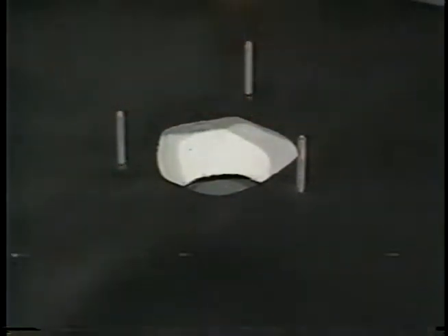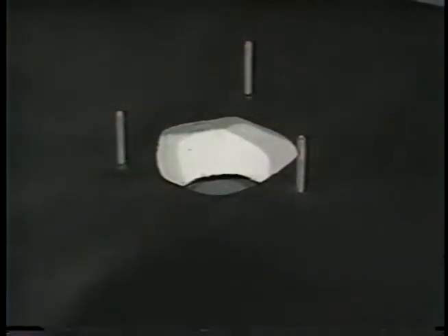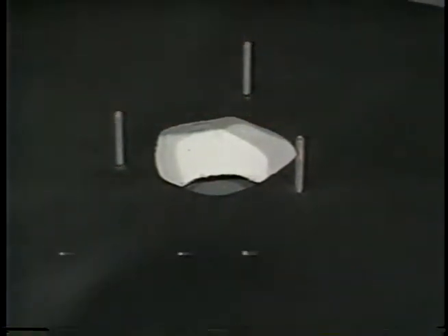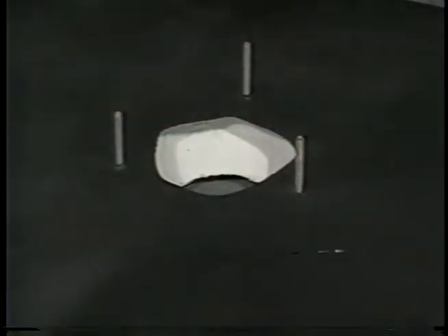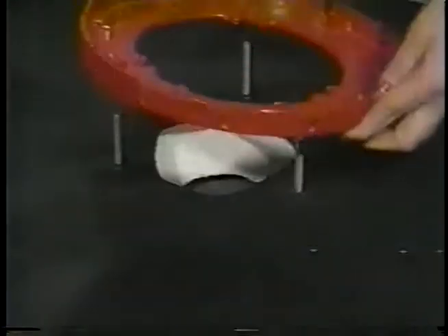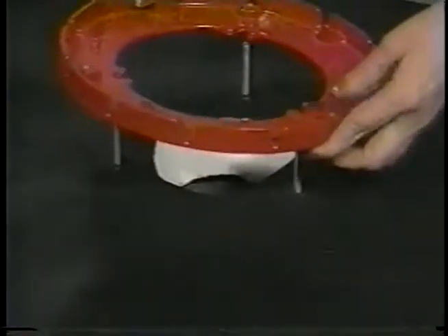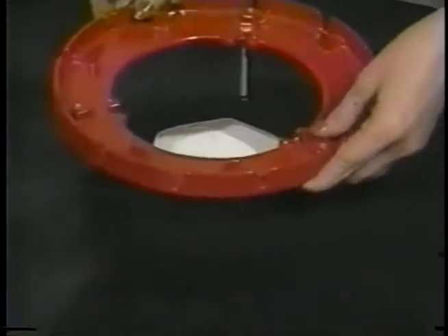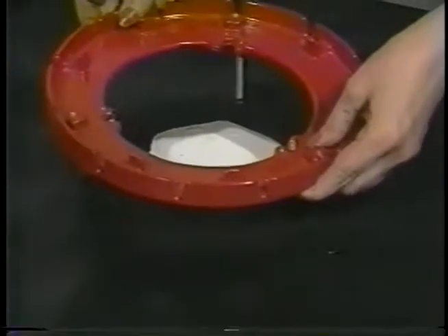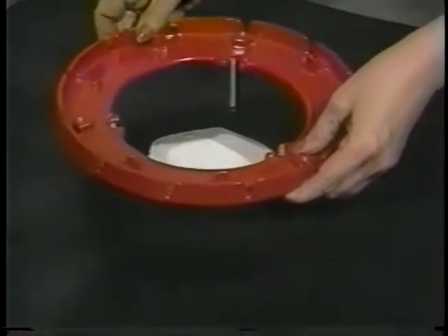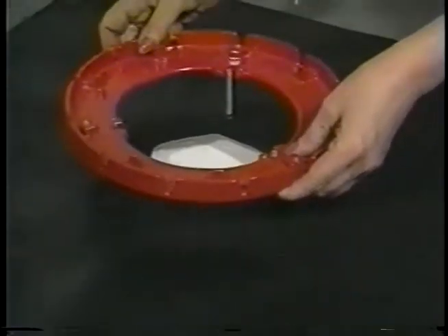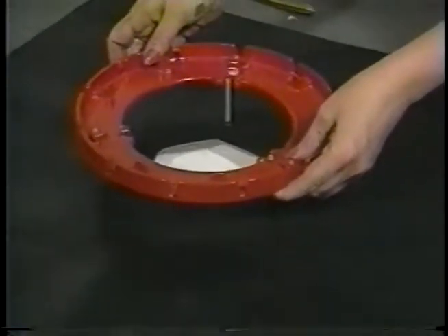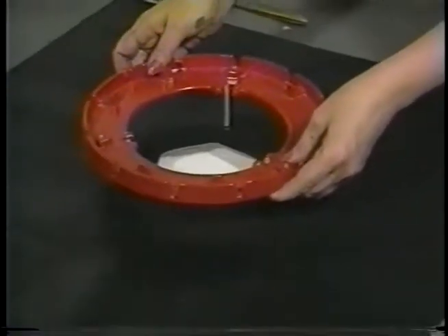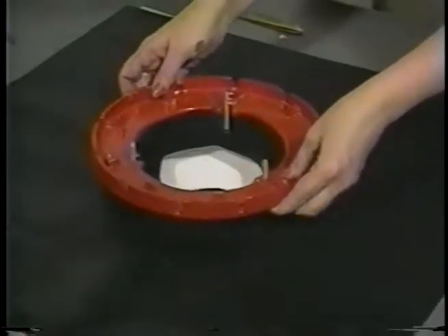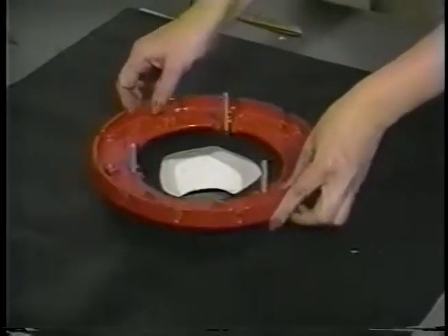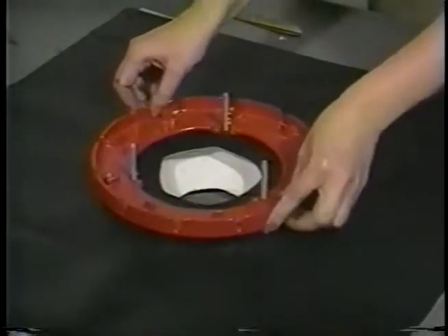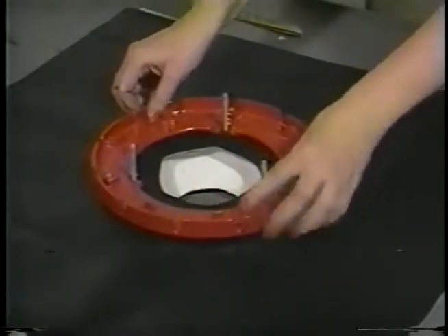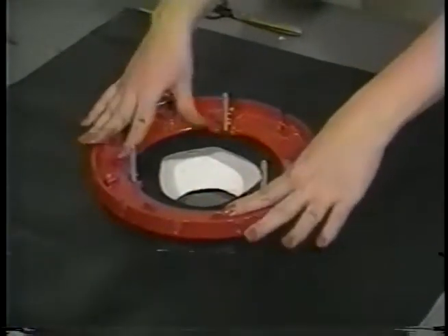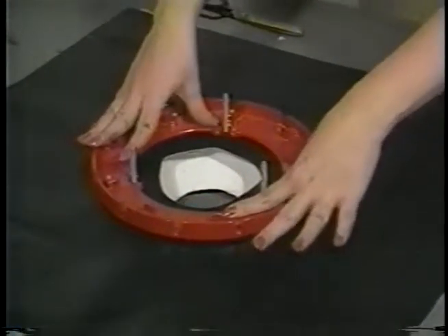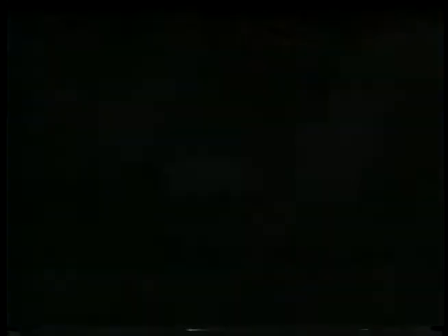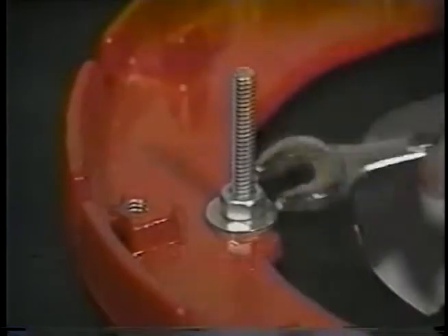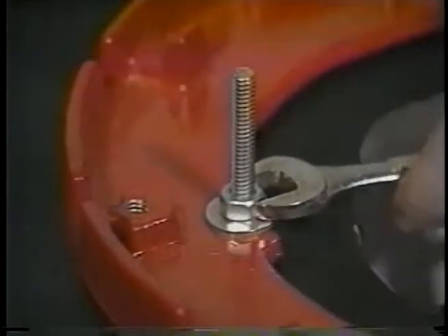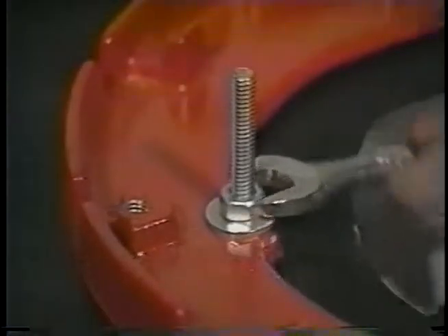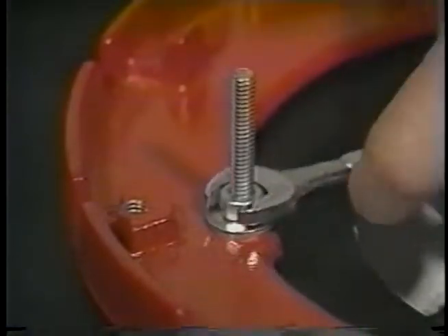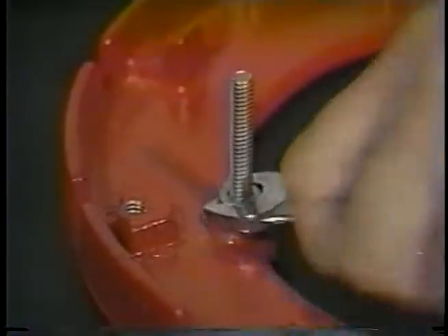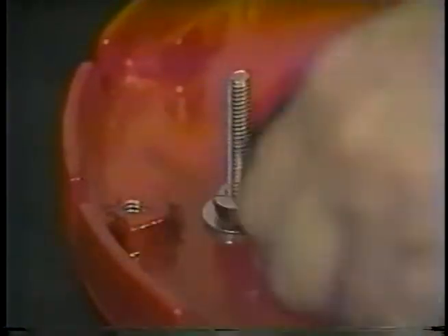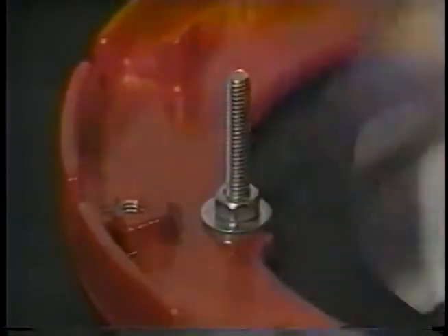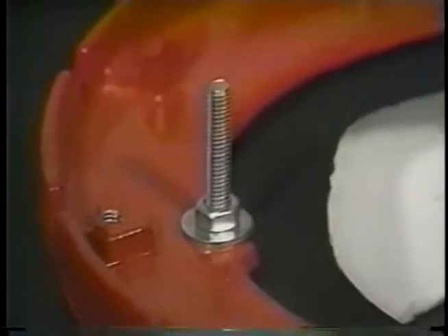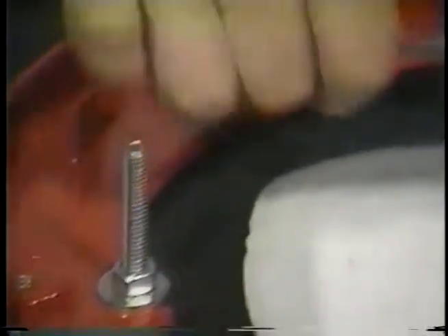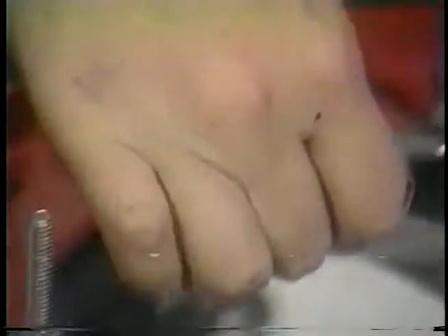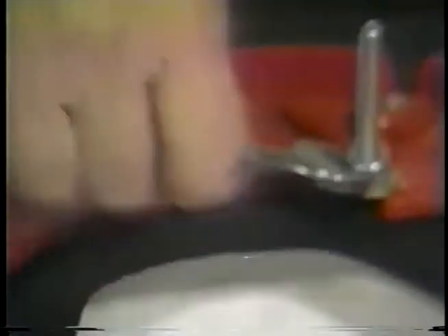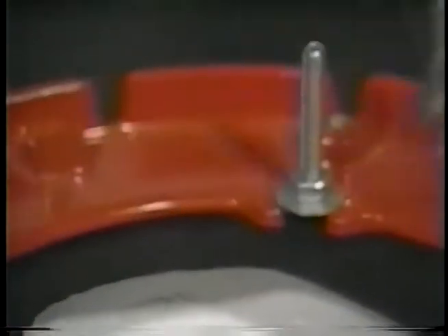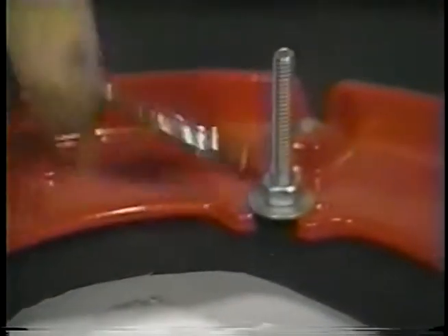Line the clamping ring up with the bolt holes. Dab water cutoff in each bolt hole. Put the leaf catcher on and bolt it in.